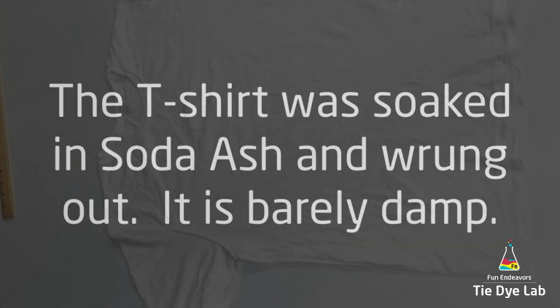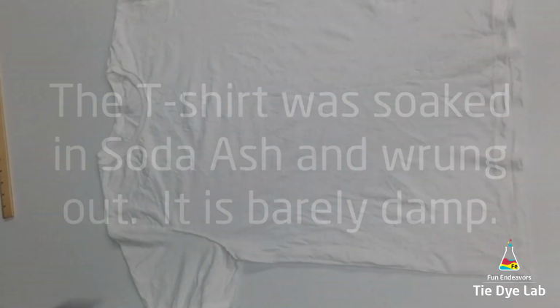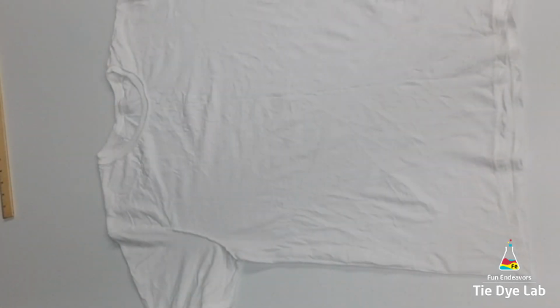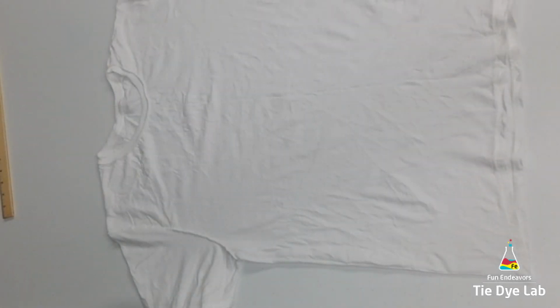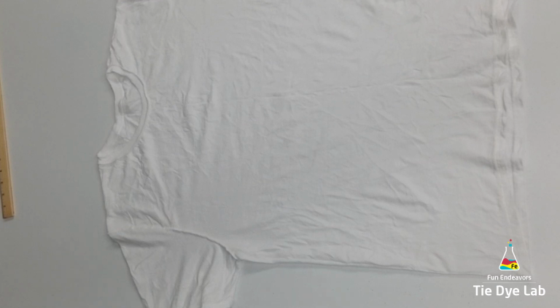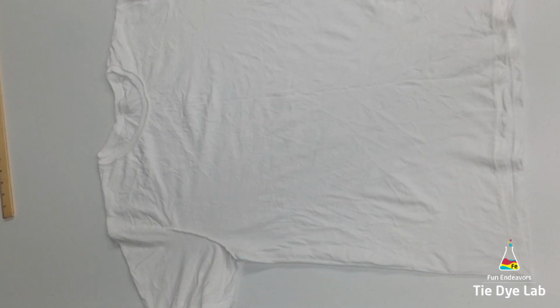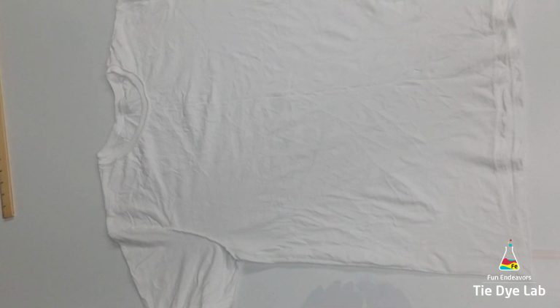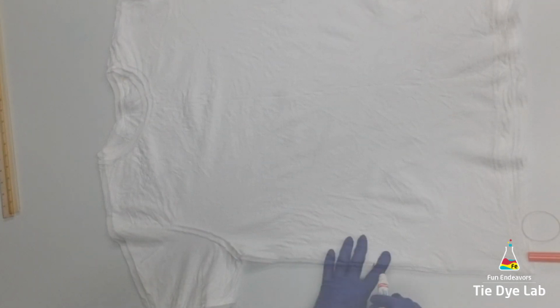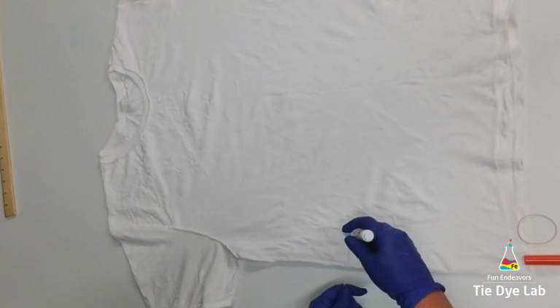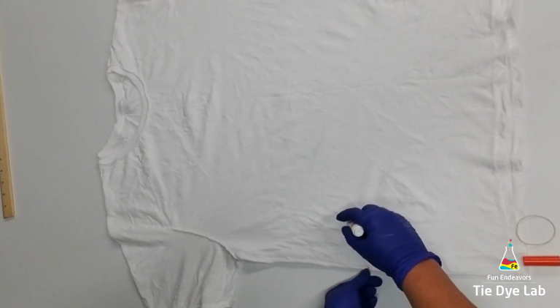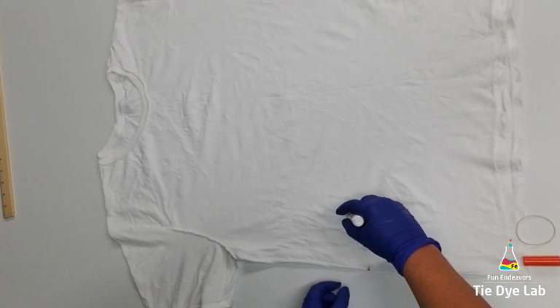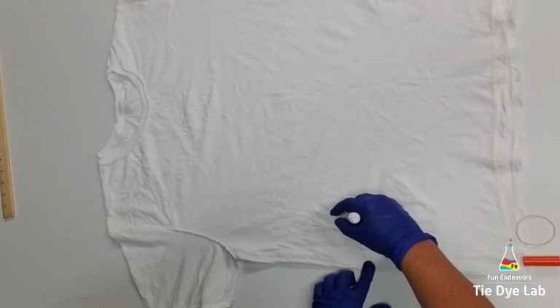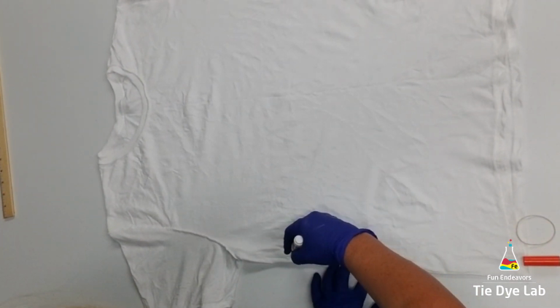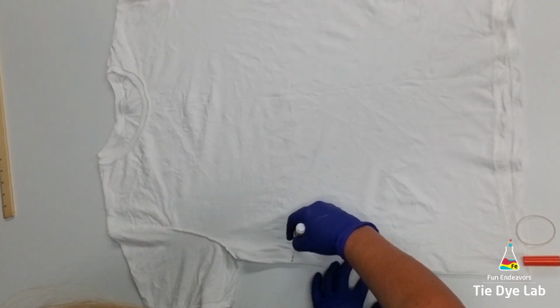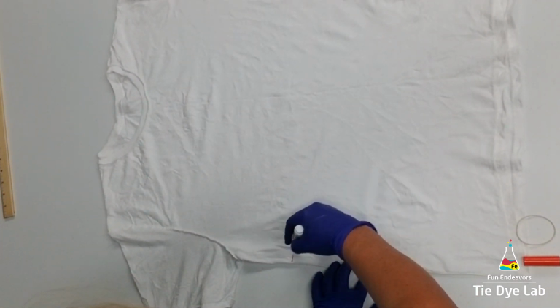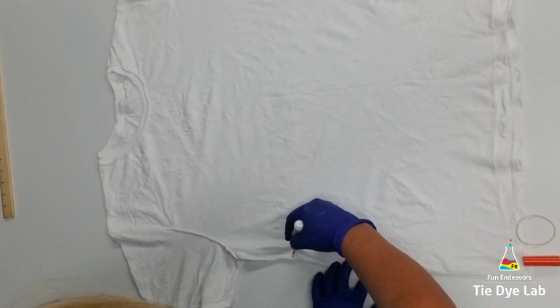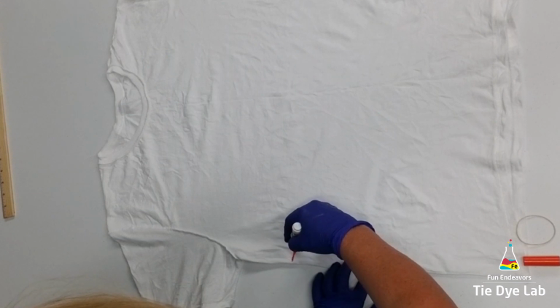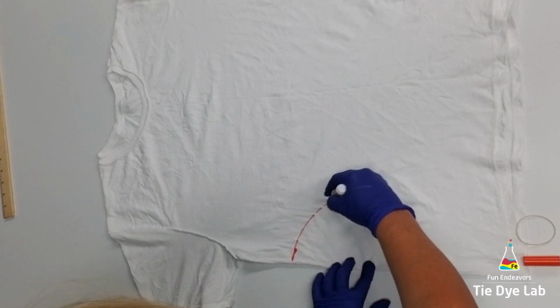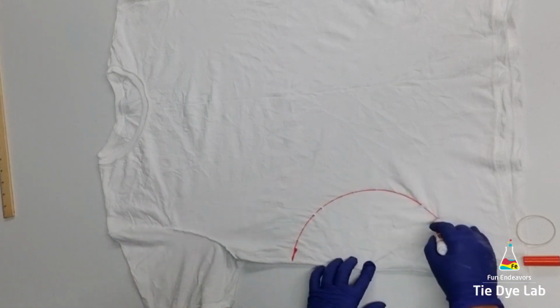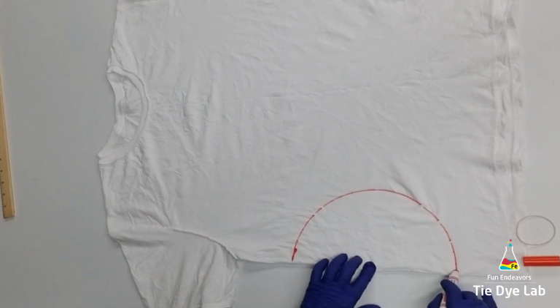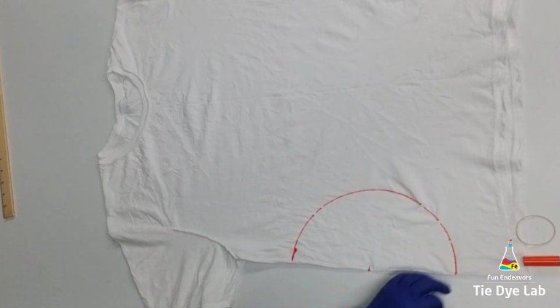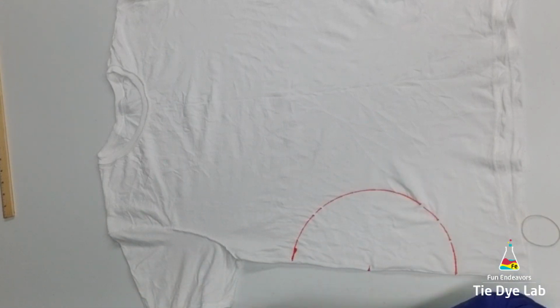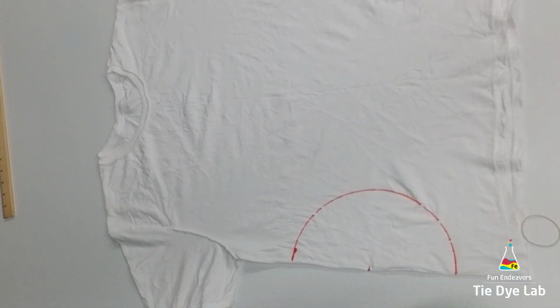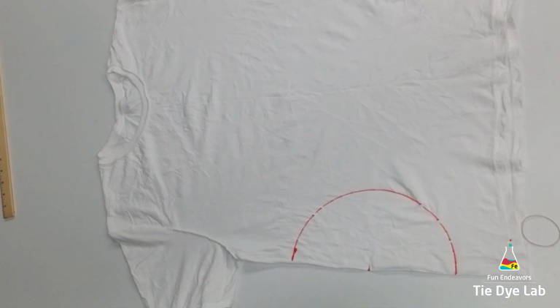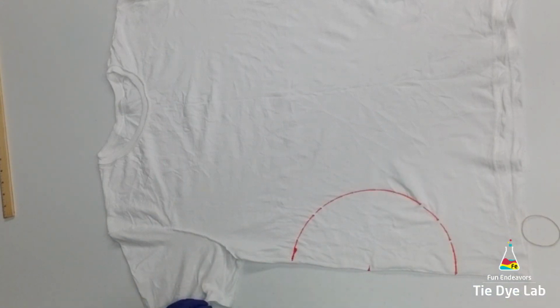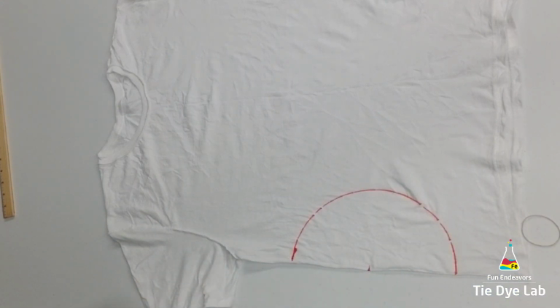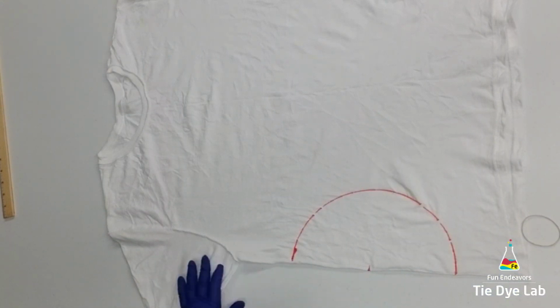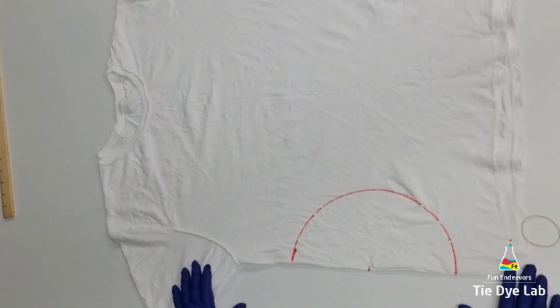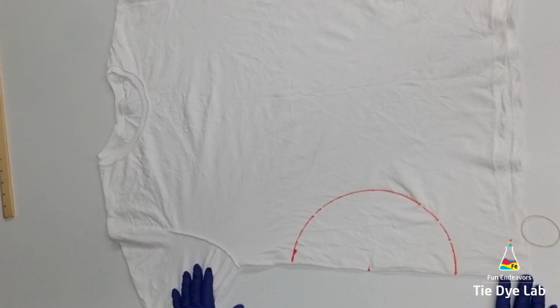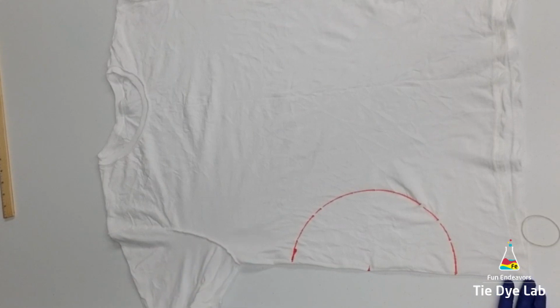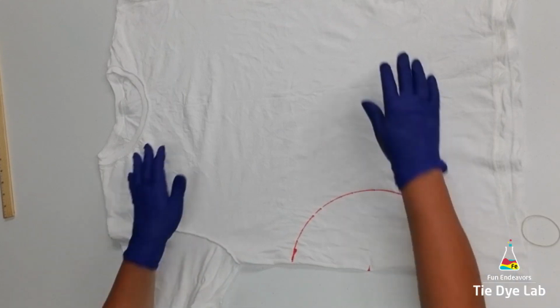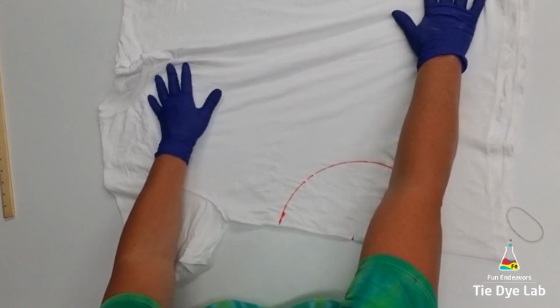My shirt has been pre-soaked in soda ash, wrung out, and it's just barely damp. I also have my shirt turned inside out. I'm using a piece of kite string and a washable marker to draw an arc on the side of my shirt.